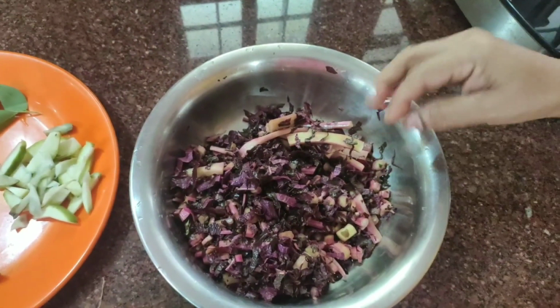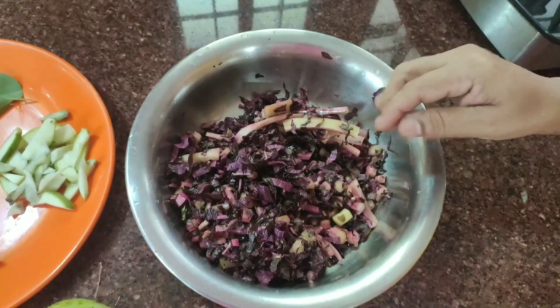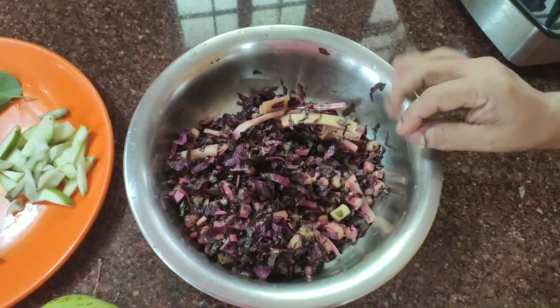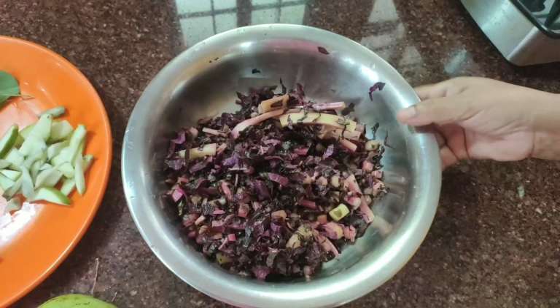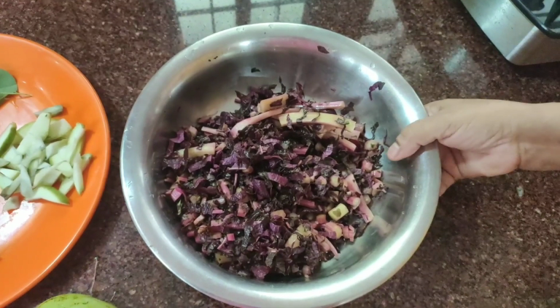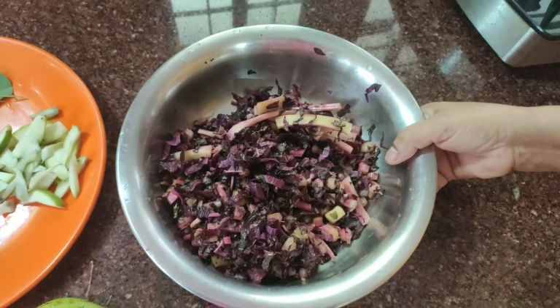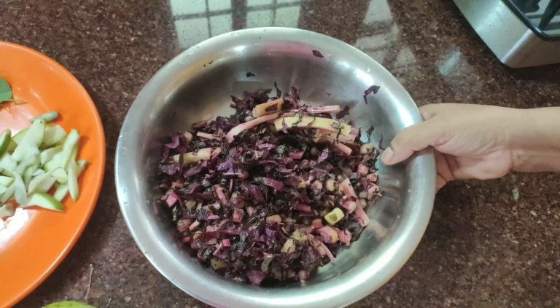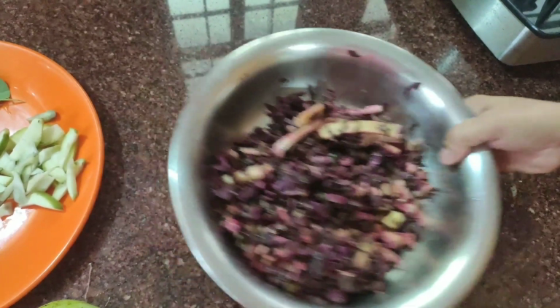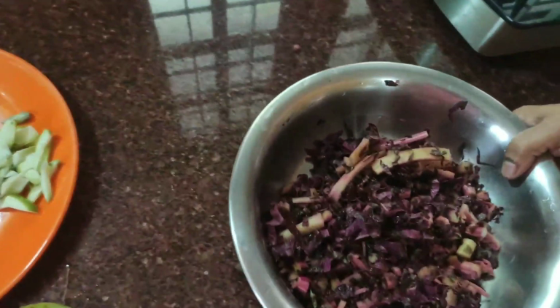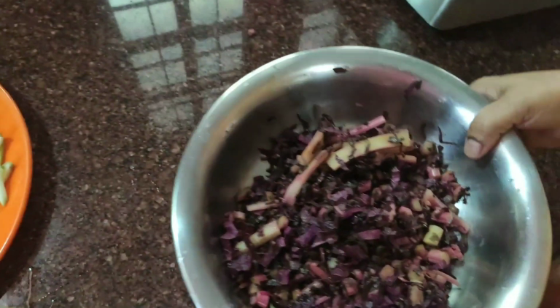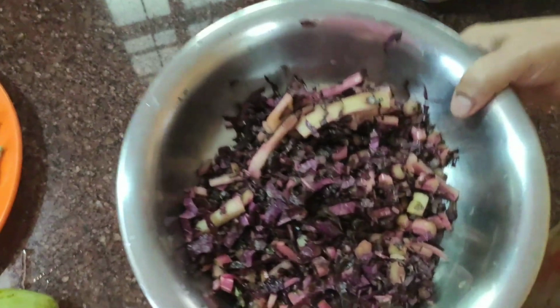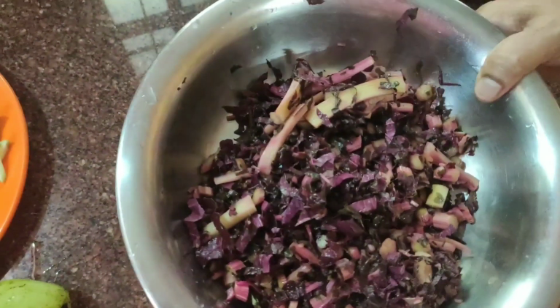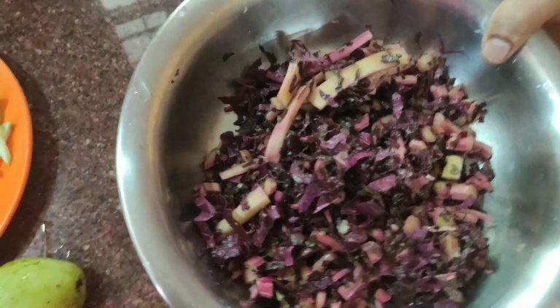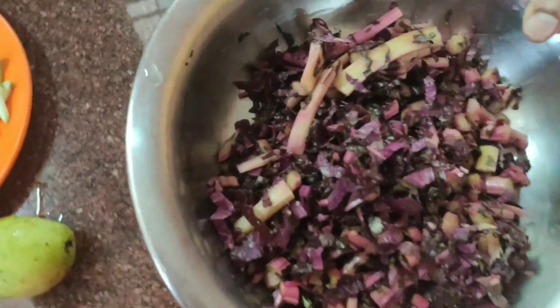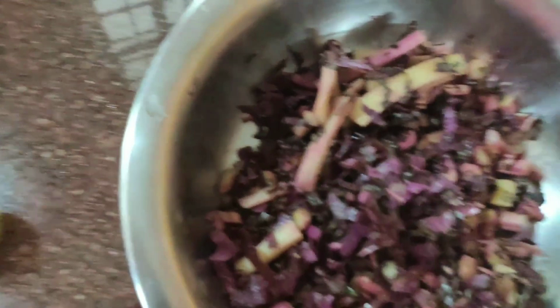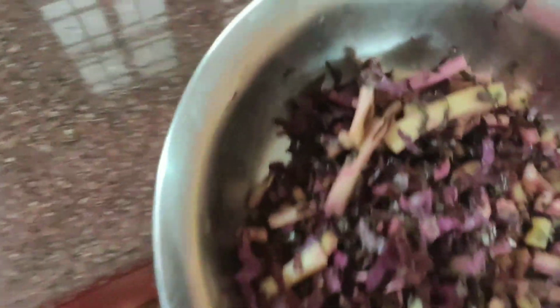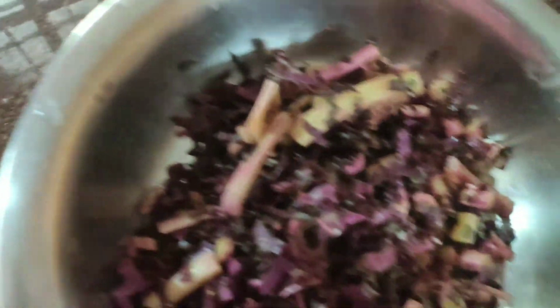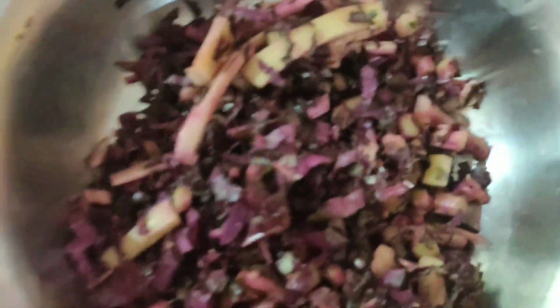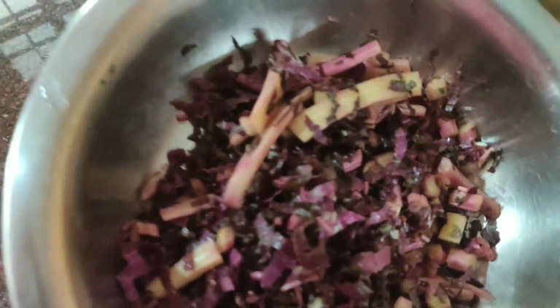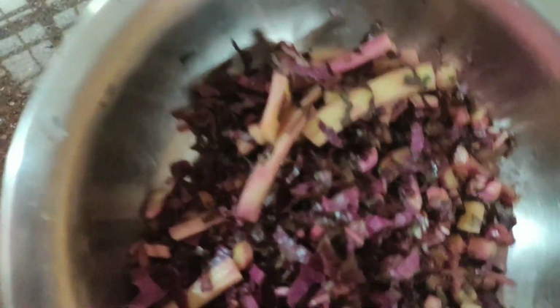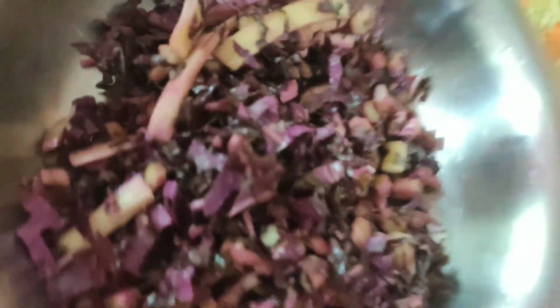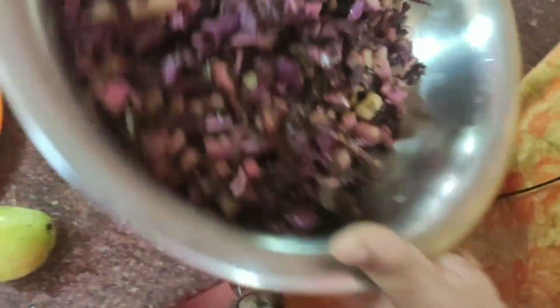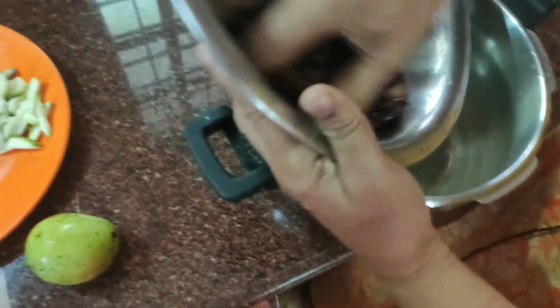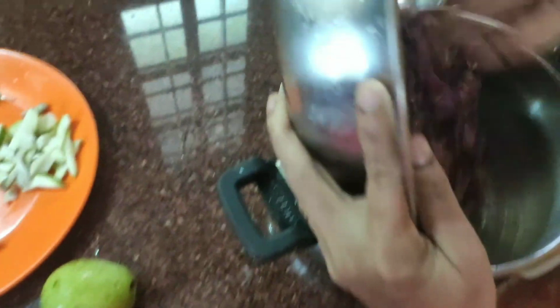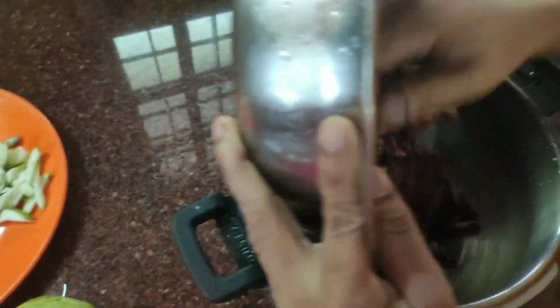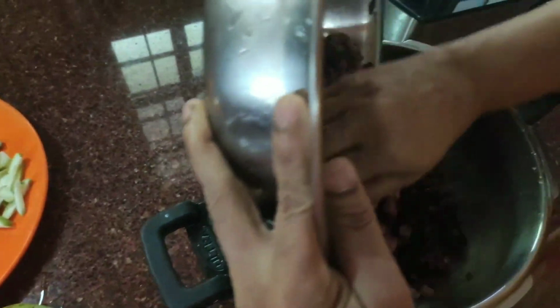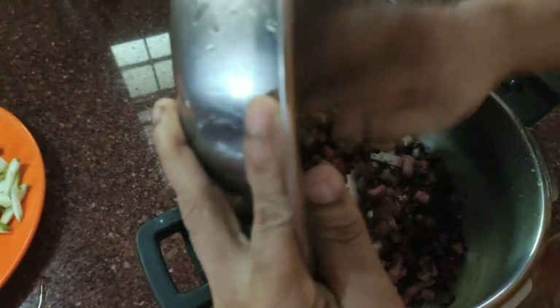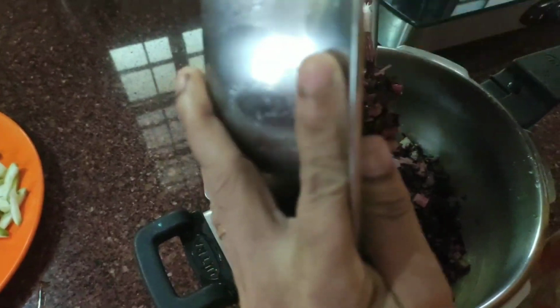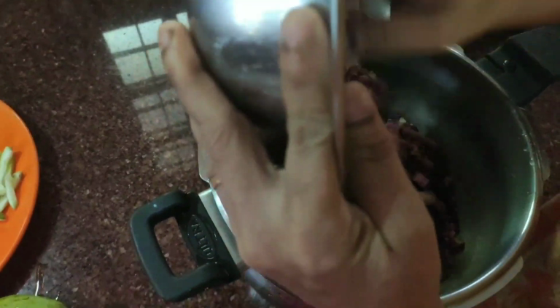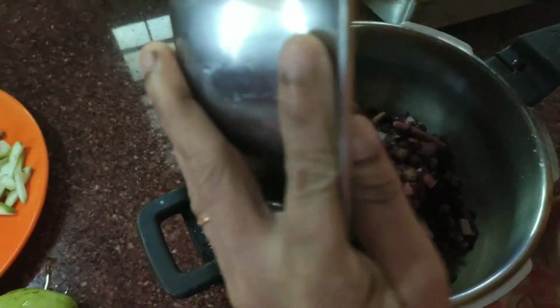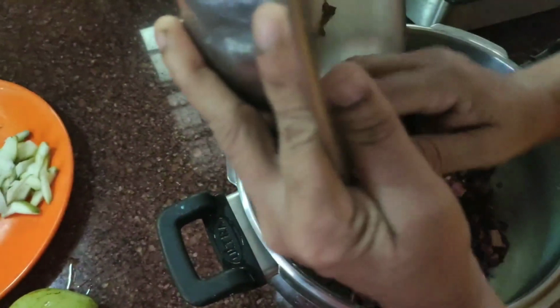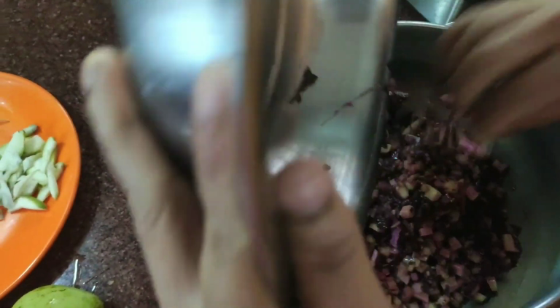Put it inside a cooker. Imagine this is the oil. One of the dishes is ready.